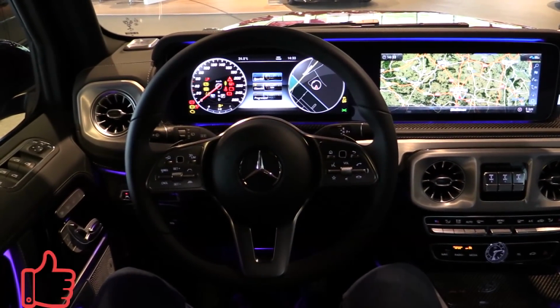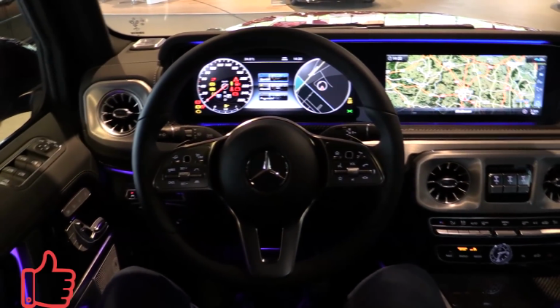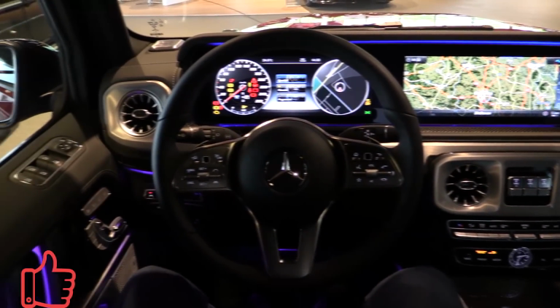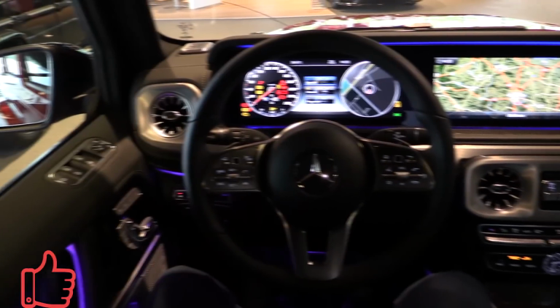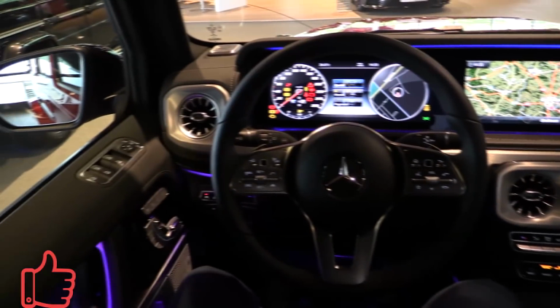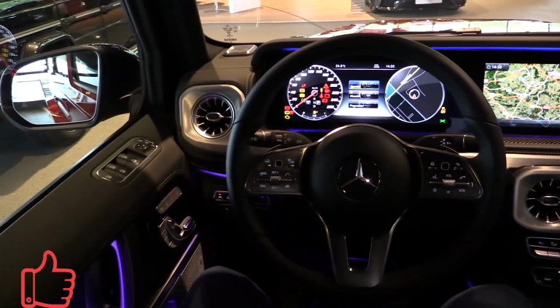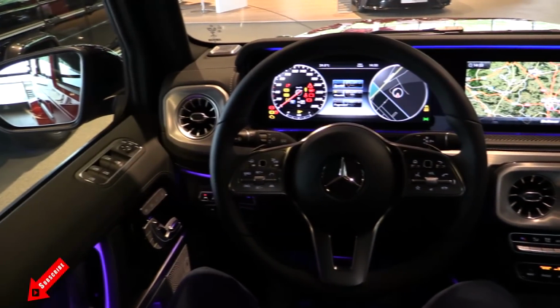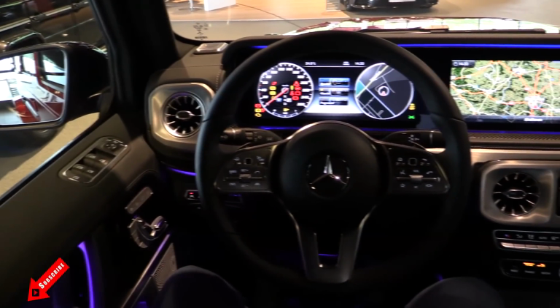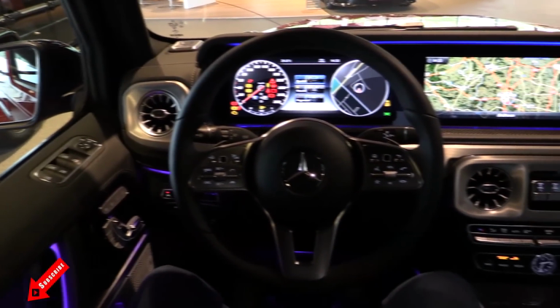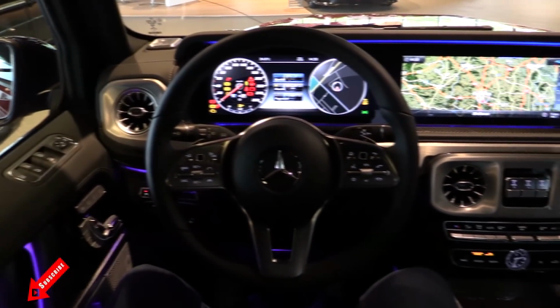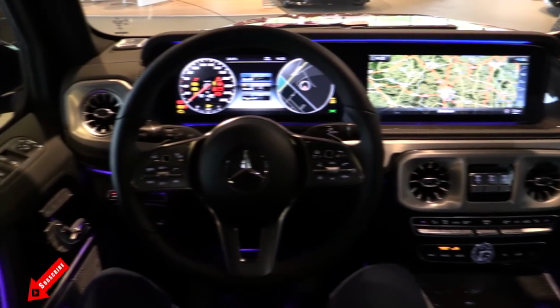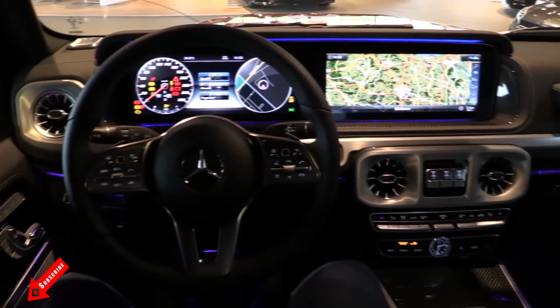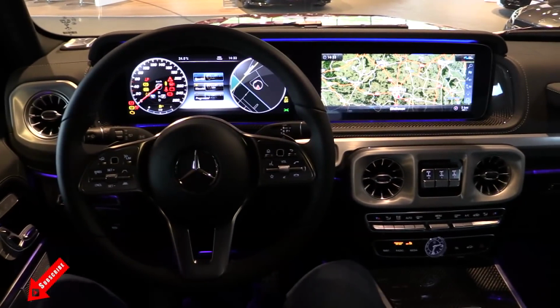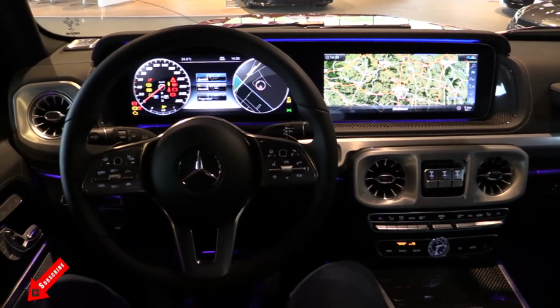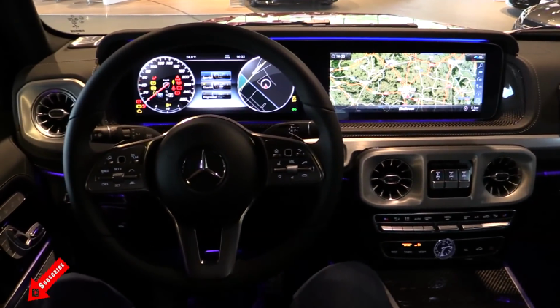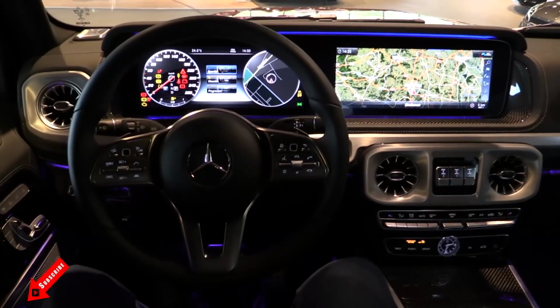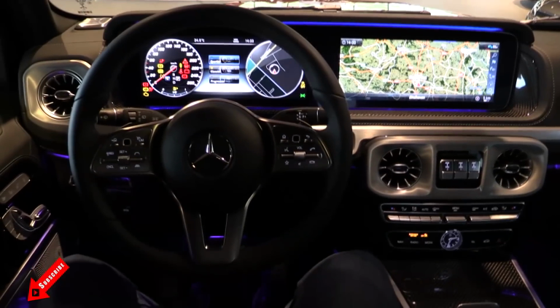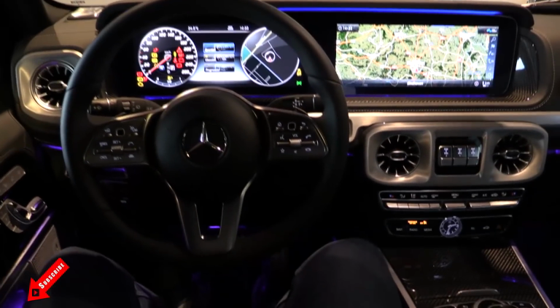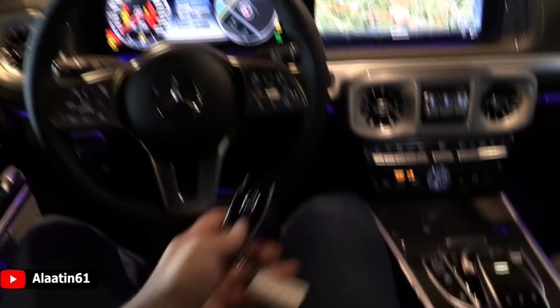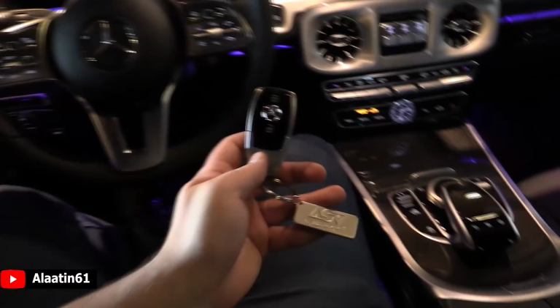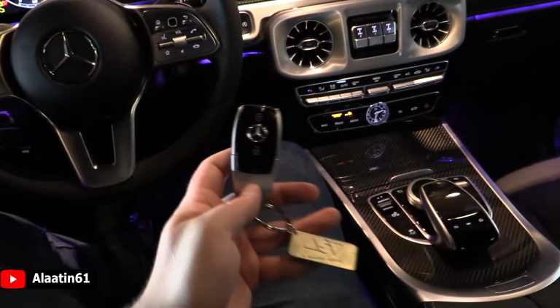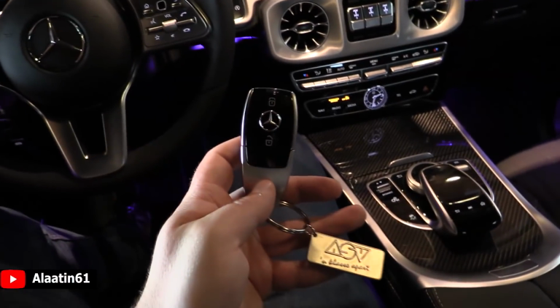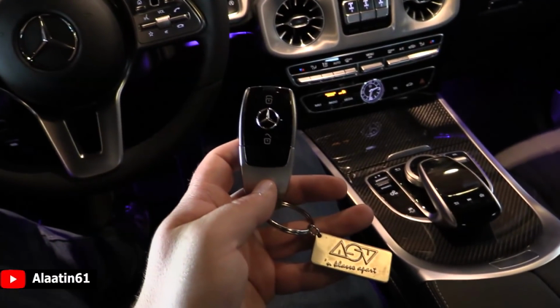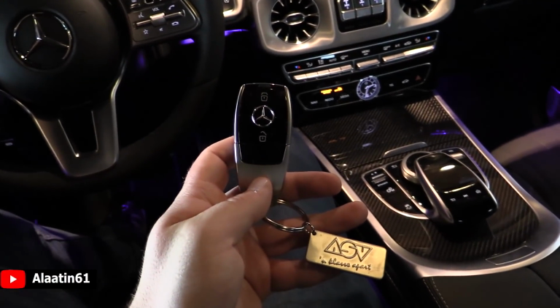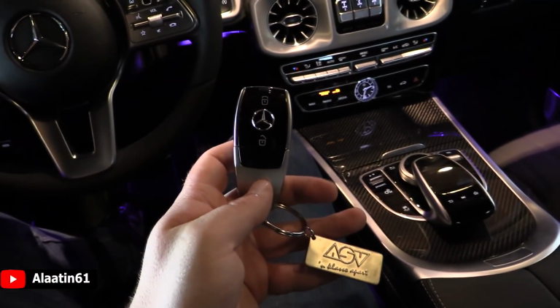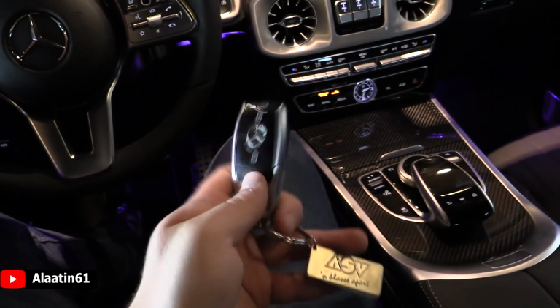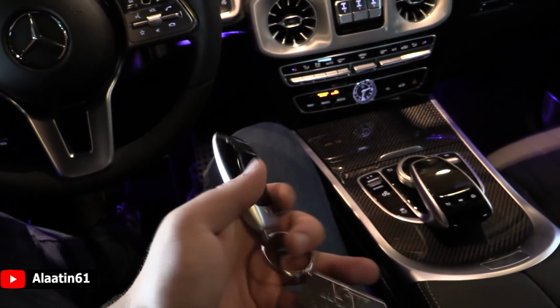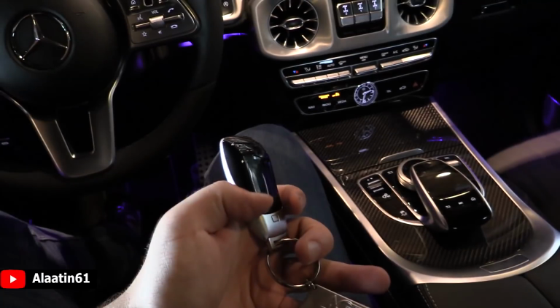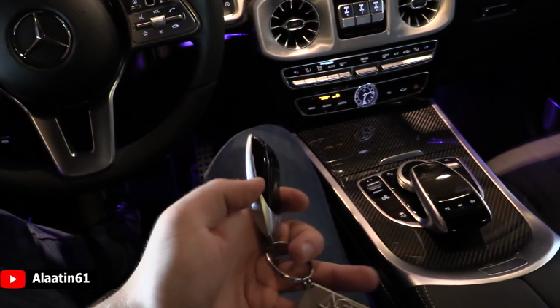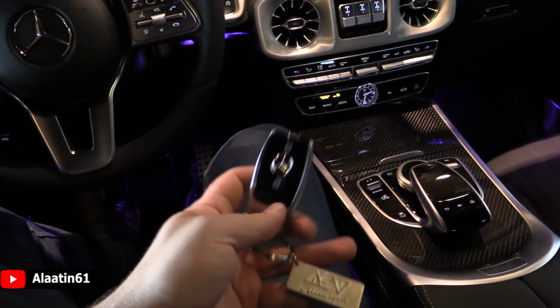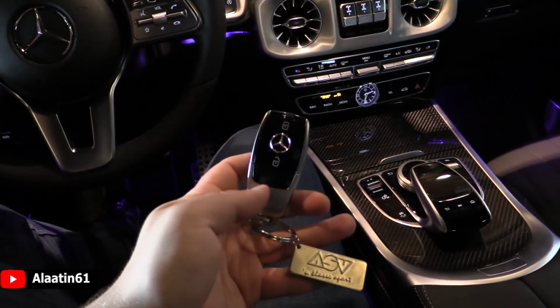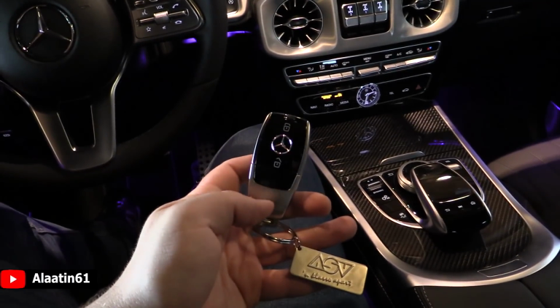This one has the carbon package. It has the beautiful ambient lighting which is new. And this is how the key looks — it has keyless entry and keyless start. A beautiful new key.